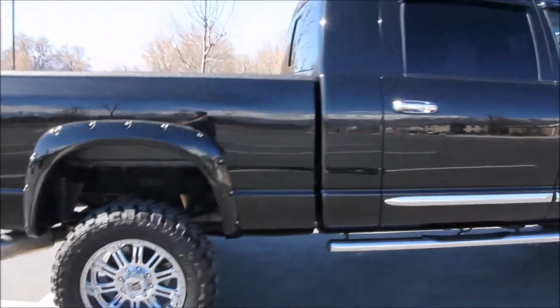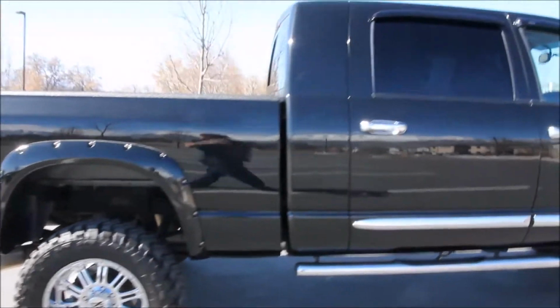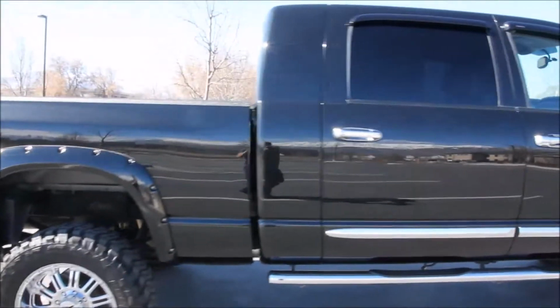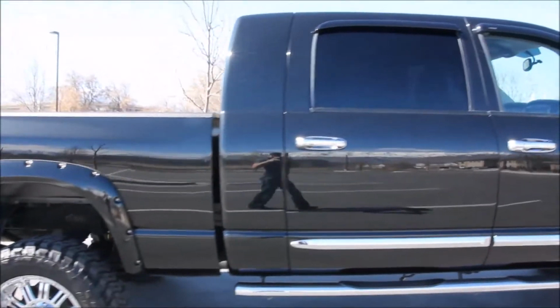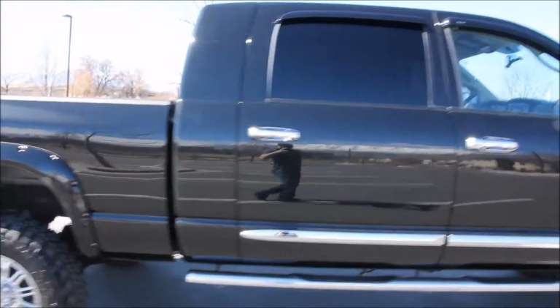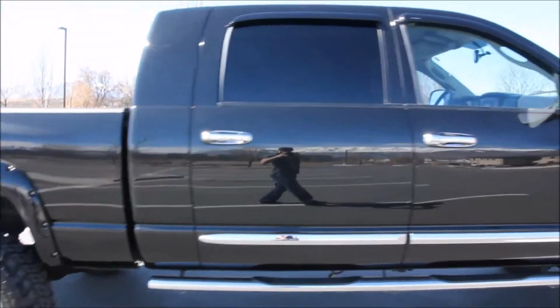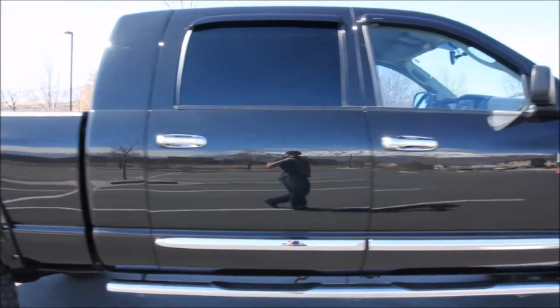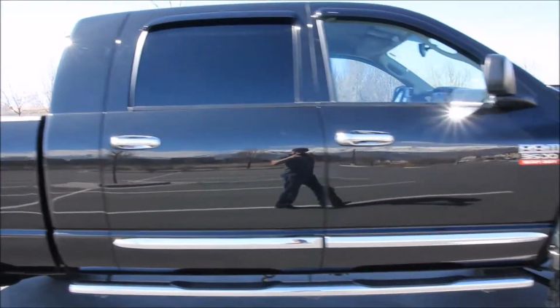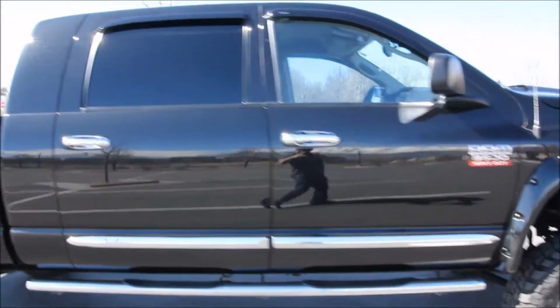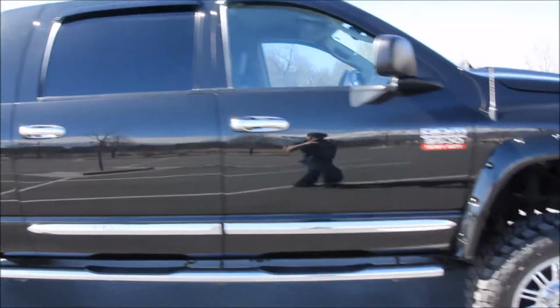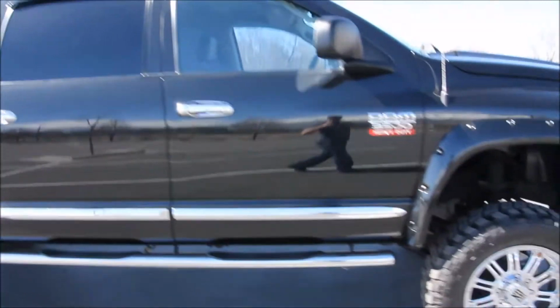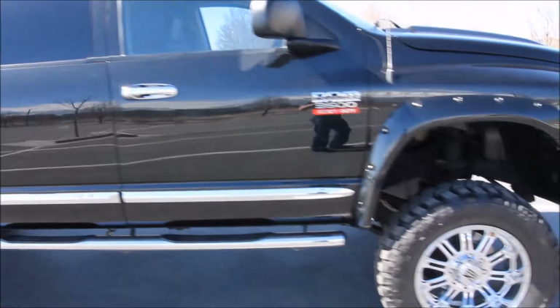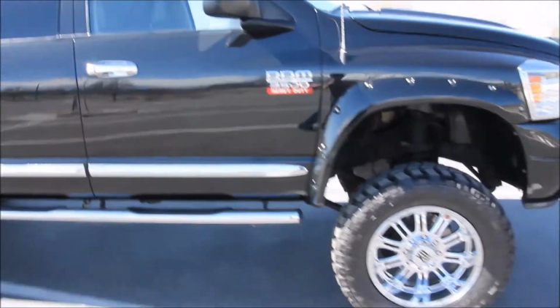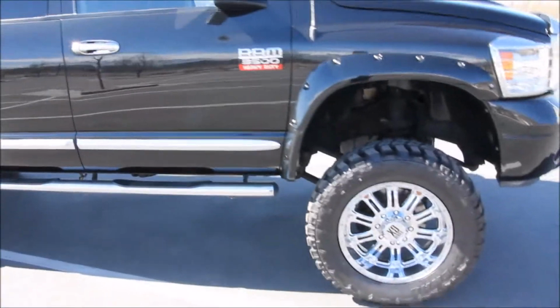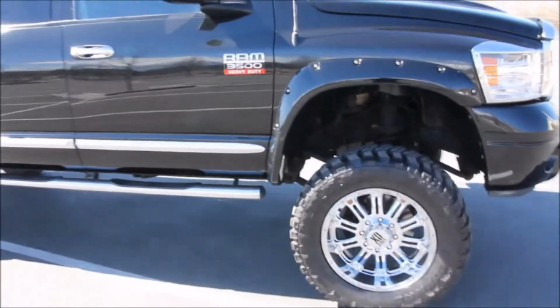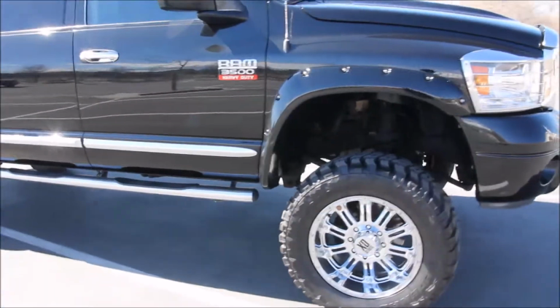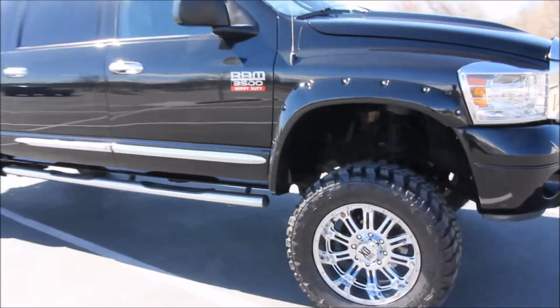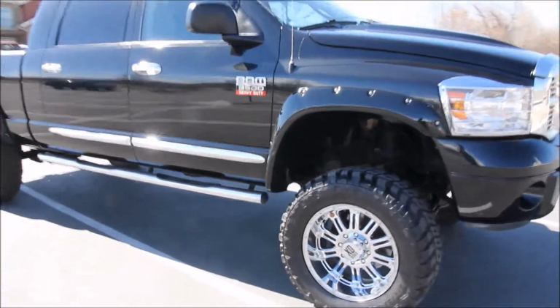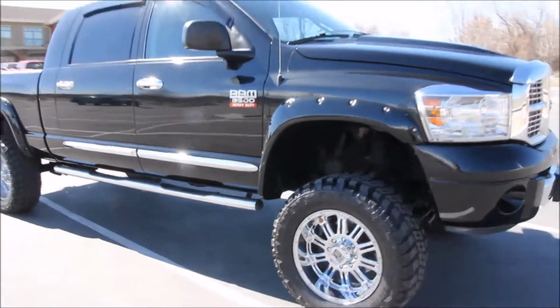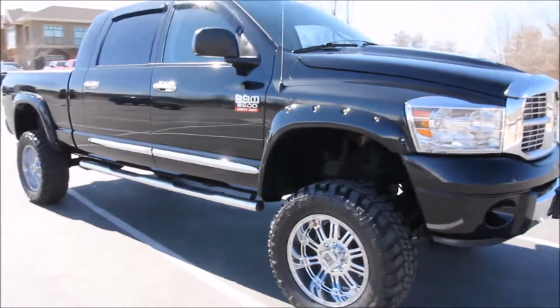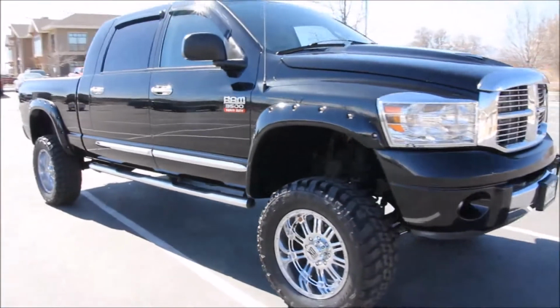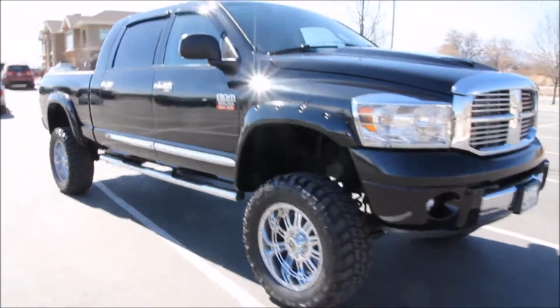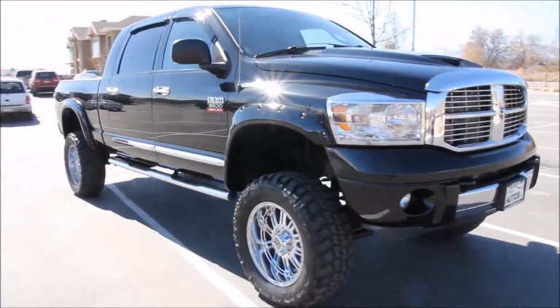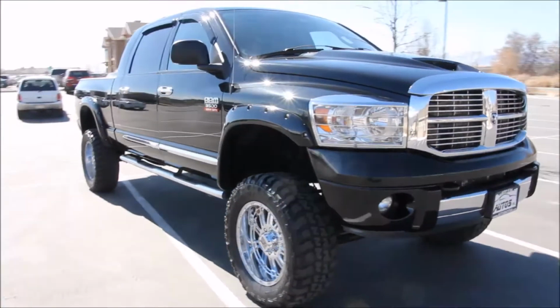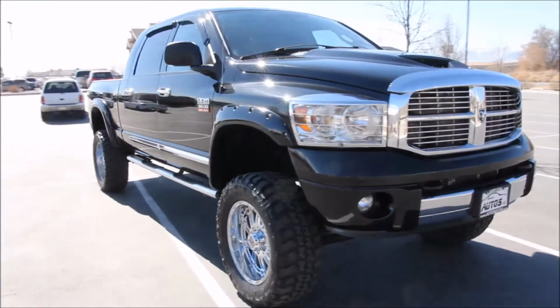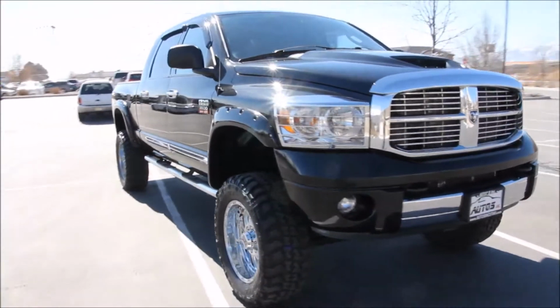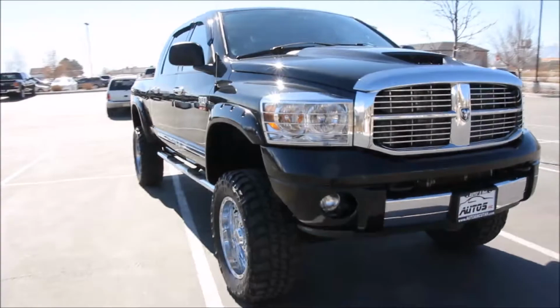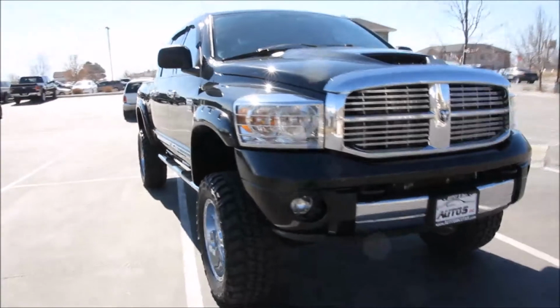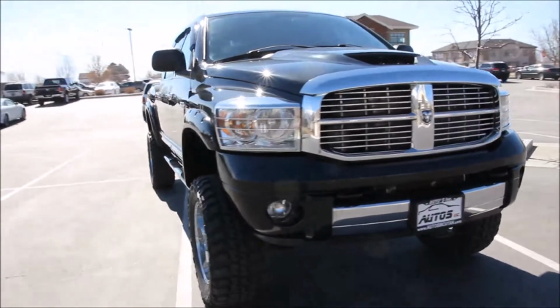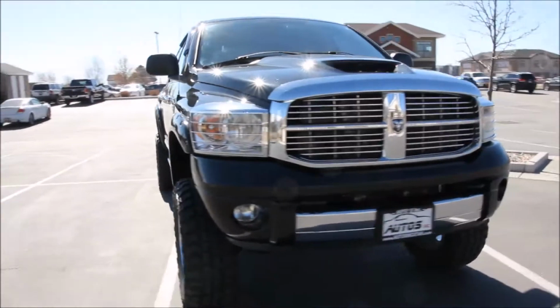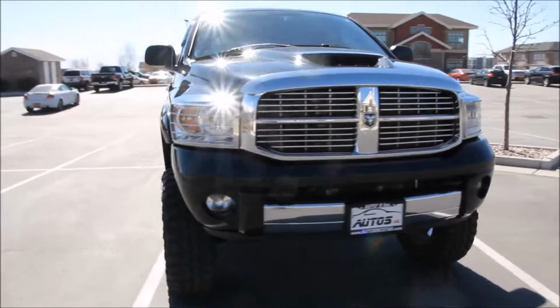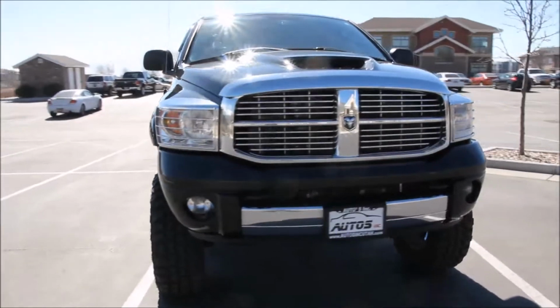It does feature the H&S Black Max tuner, factory exhaust brake, fog lamps, heated mirrors, stainless cab steps, spray-in bed liner, tint, and of course the factory trailer tow package.